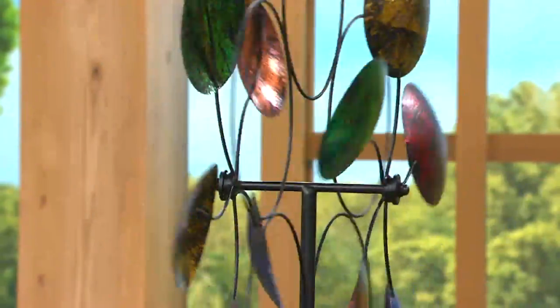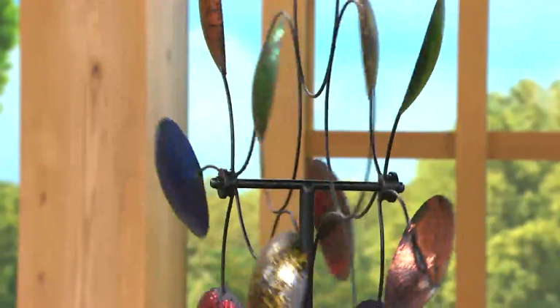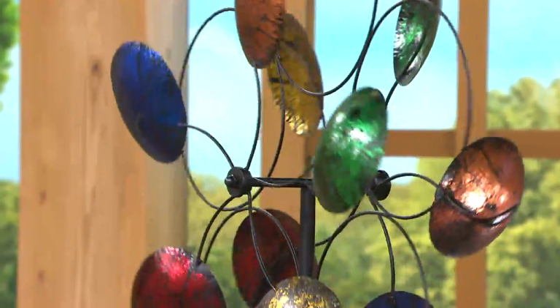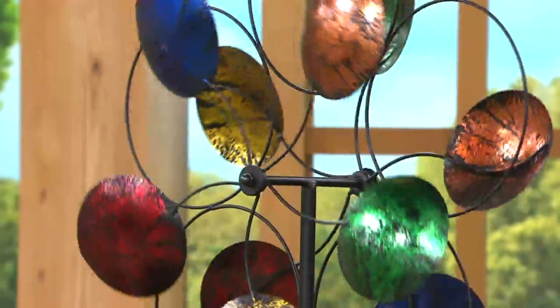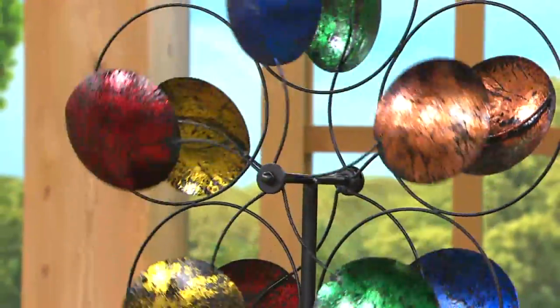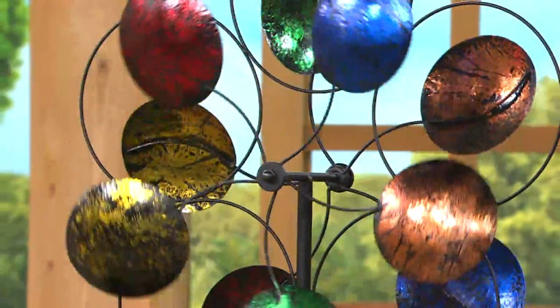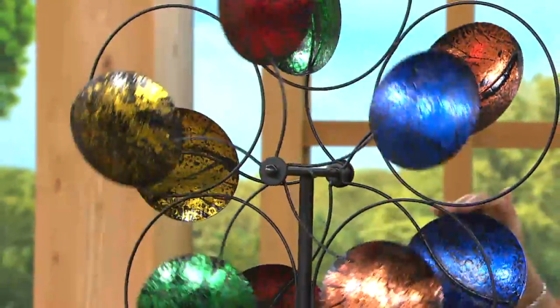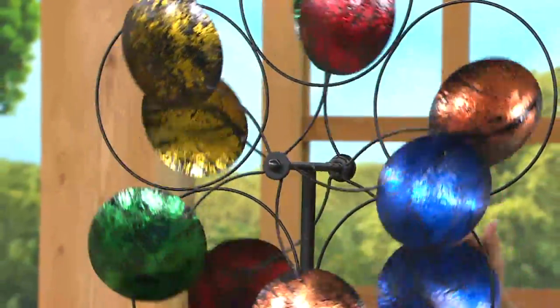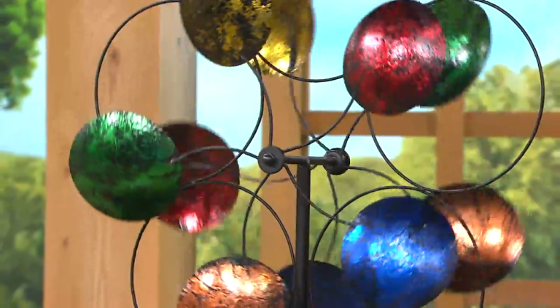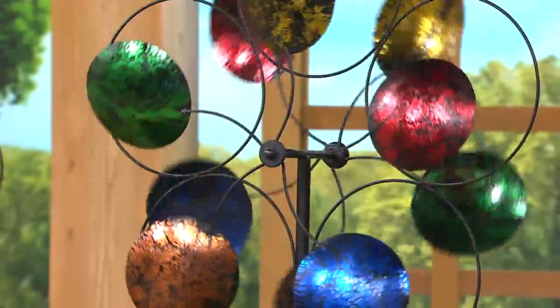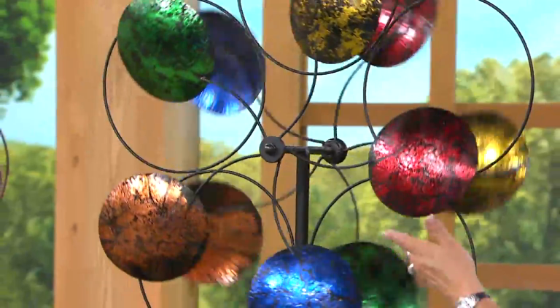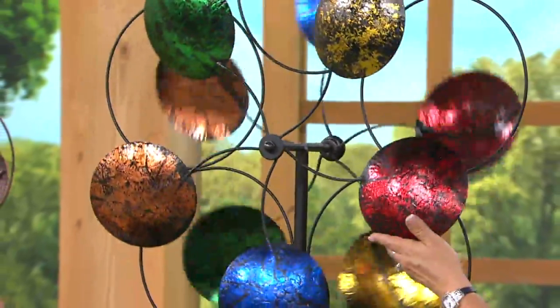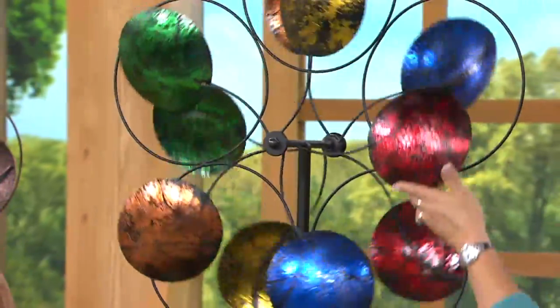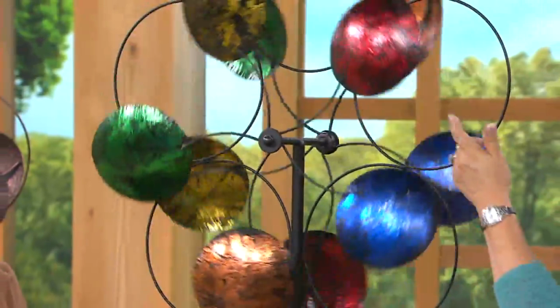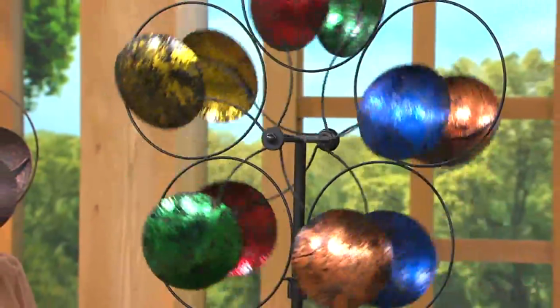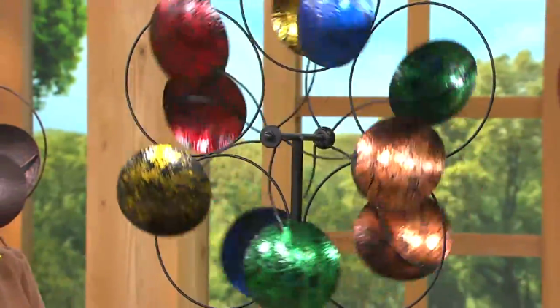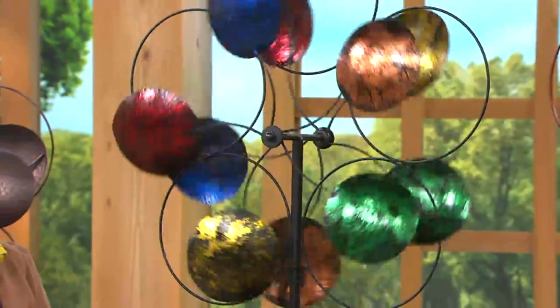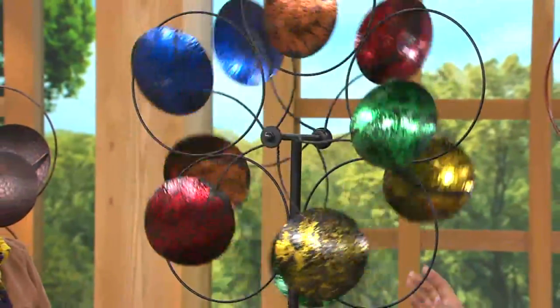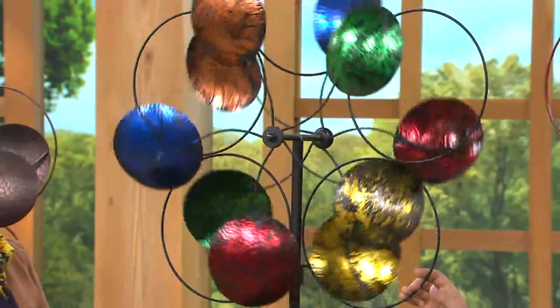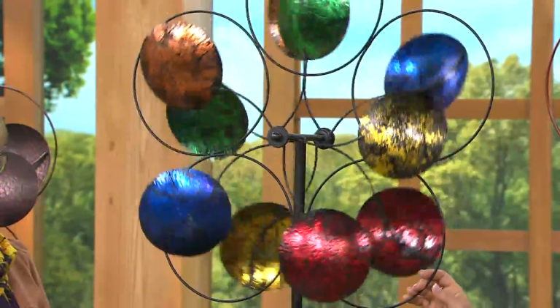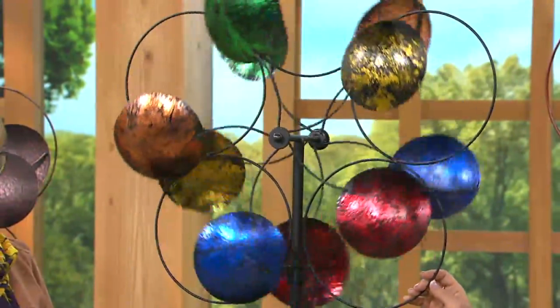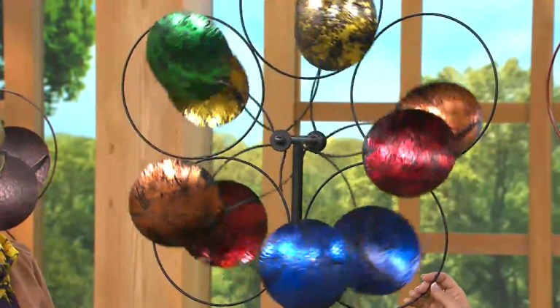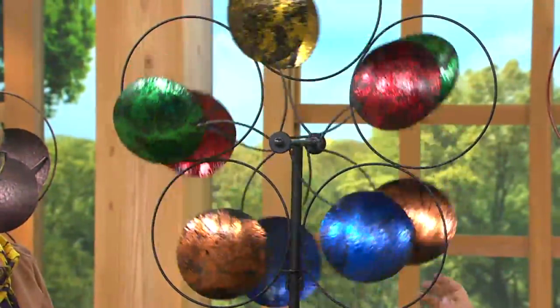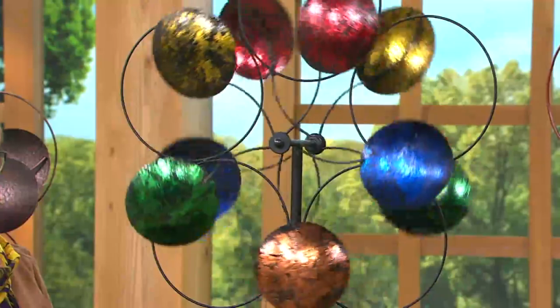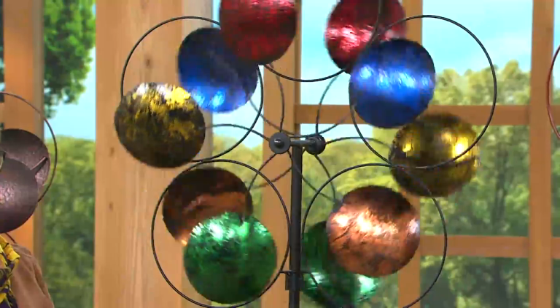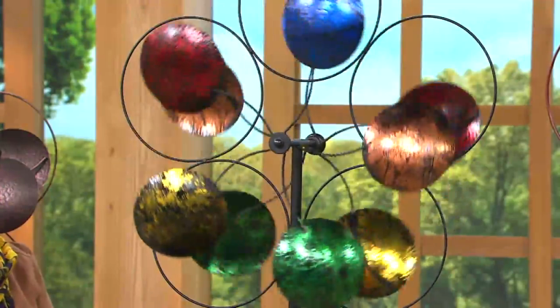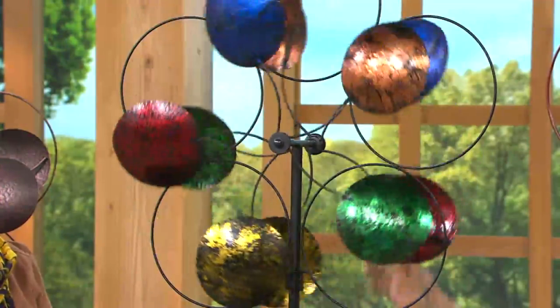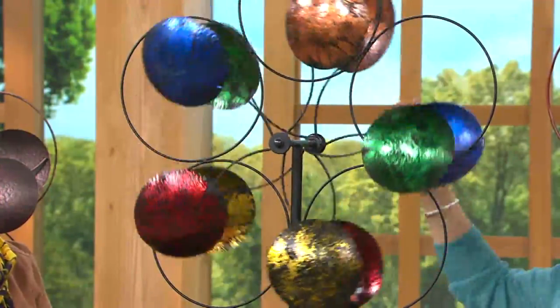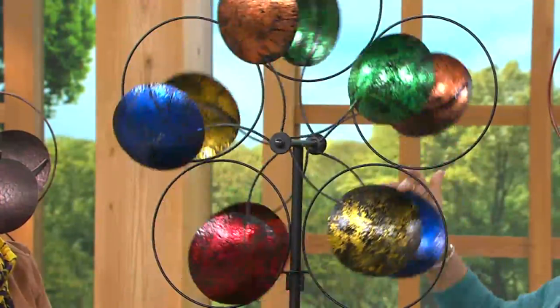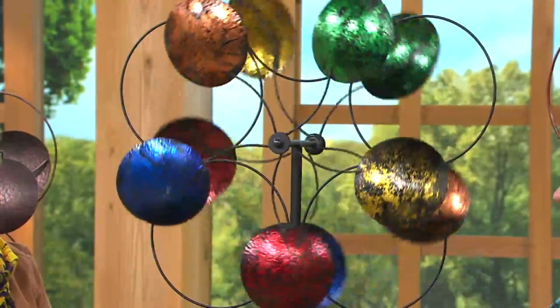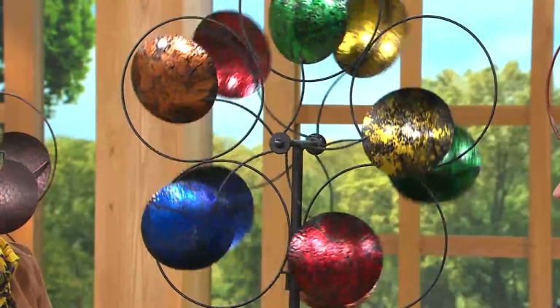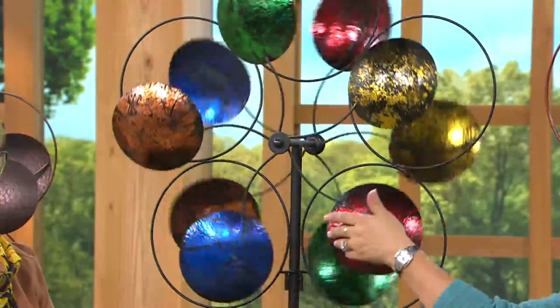They make absolutely no noise, but they are absolutely stunning. I put mine together in about two minutes — very easy assembly. And they're such nice quality.